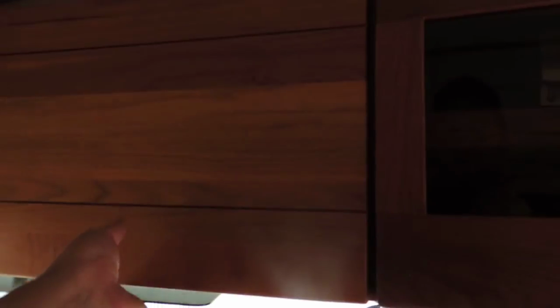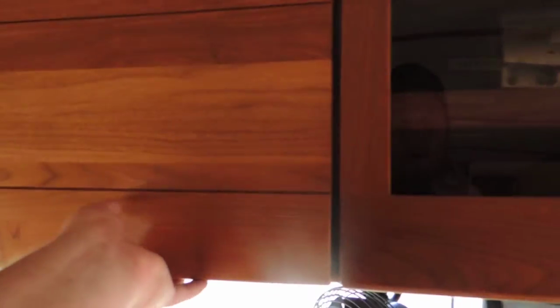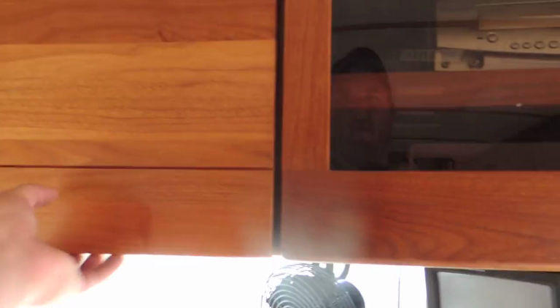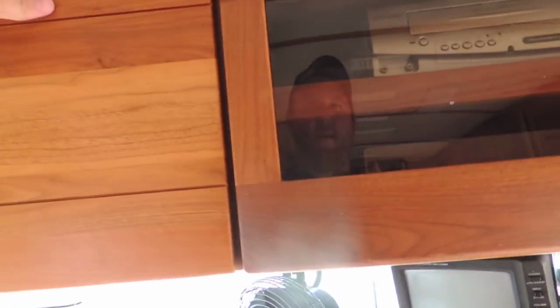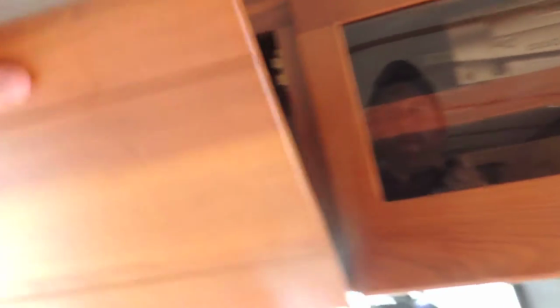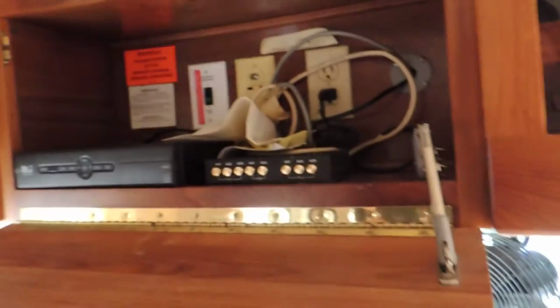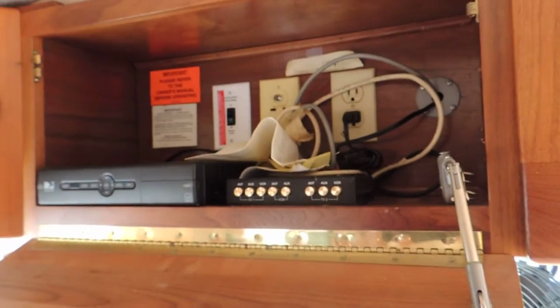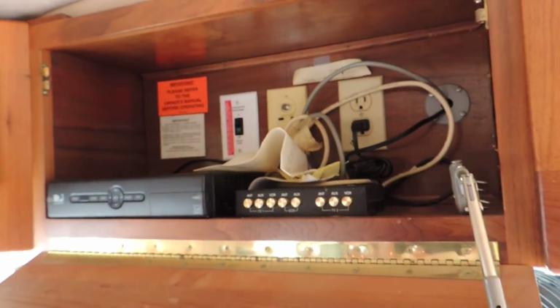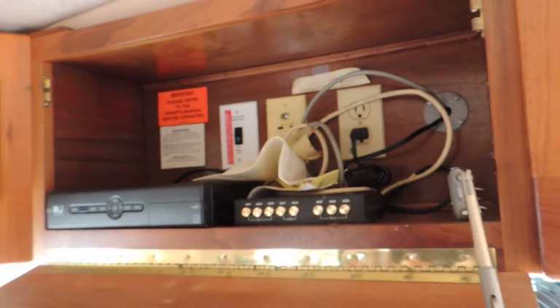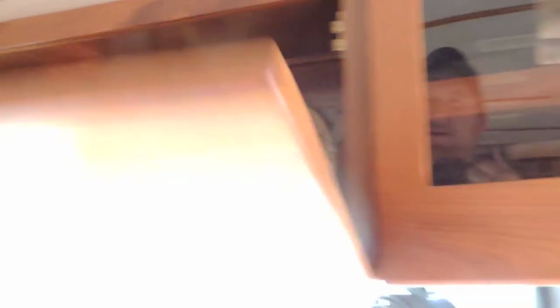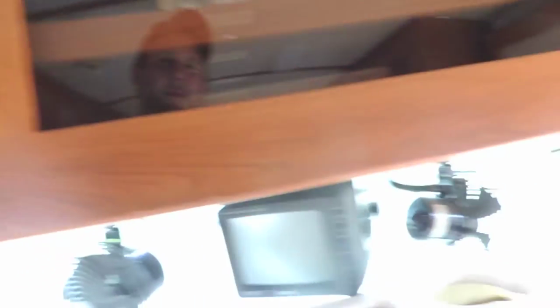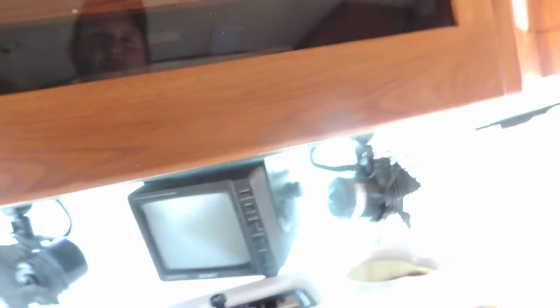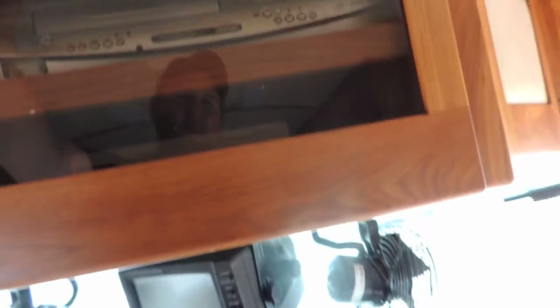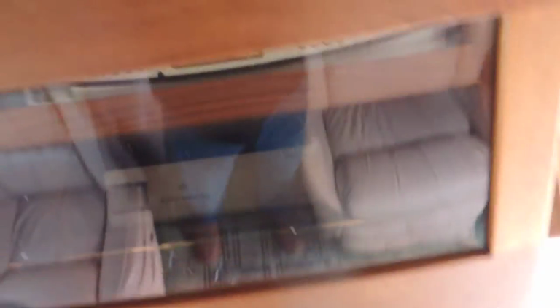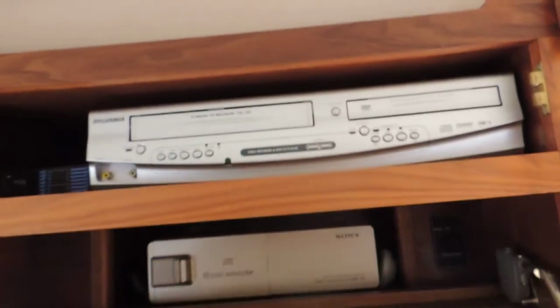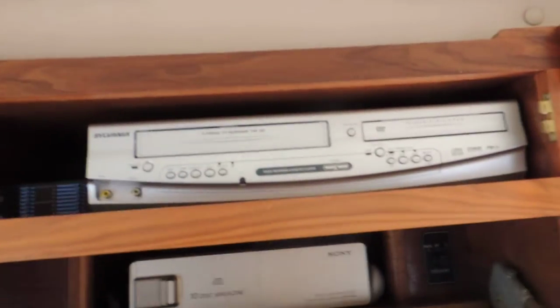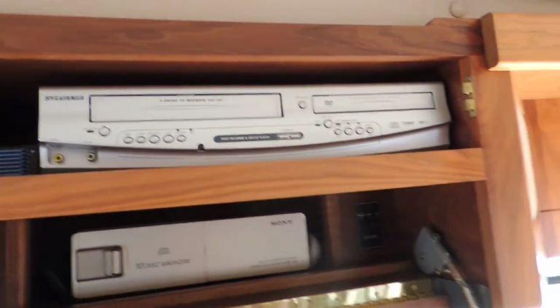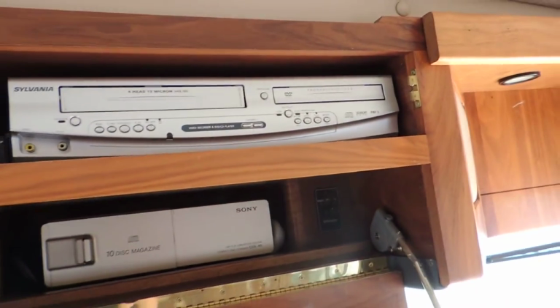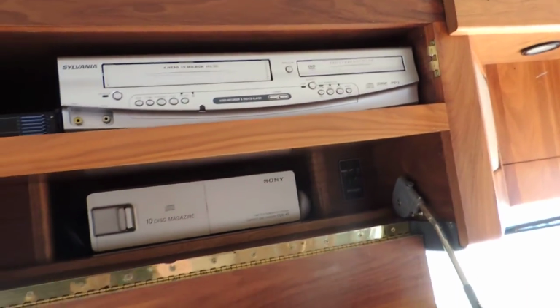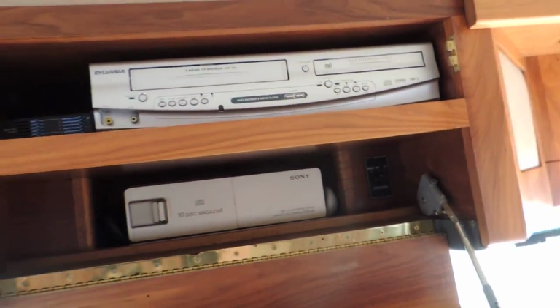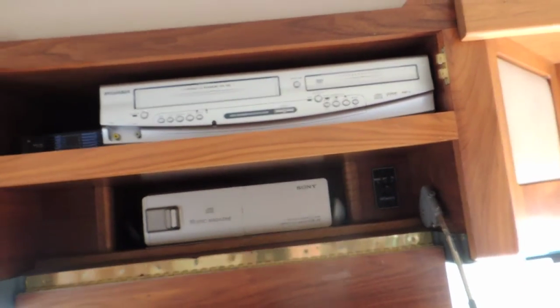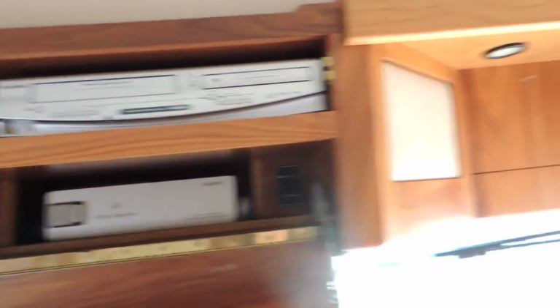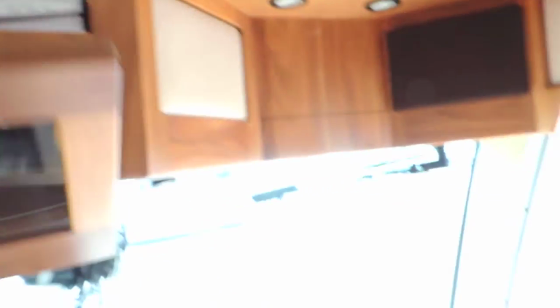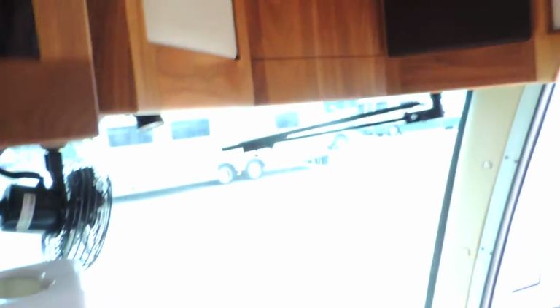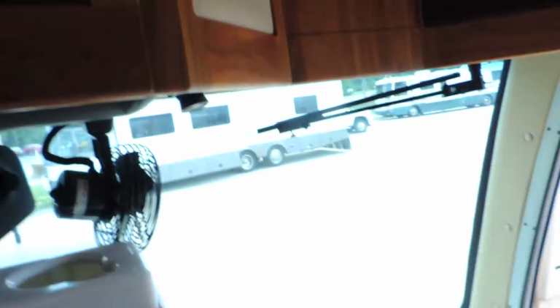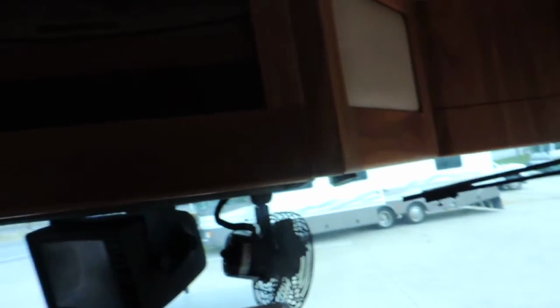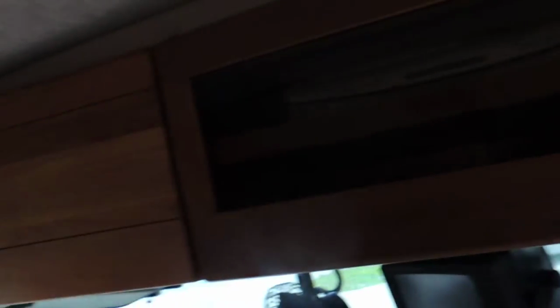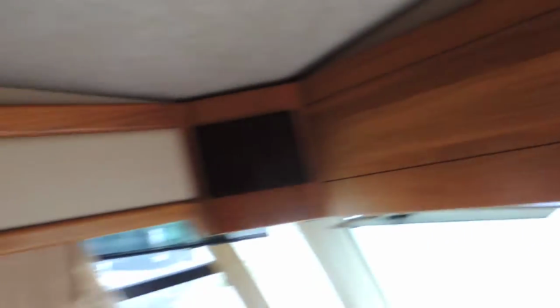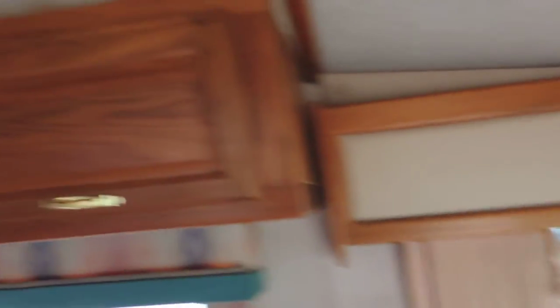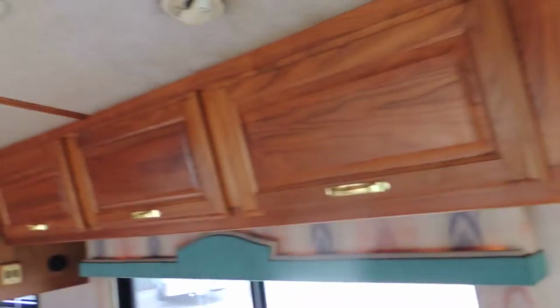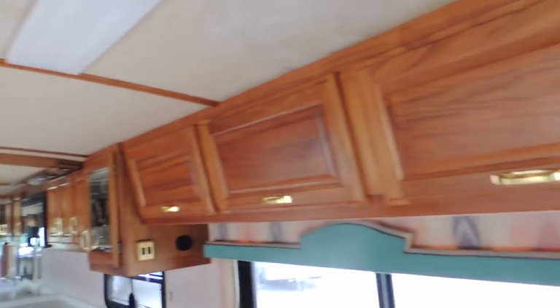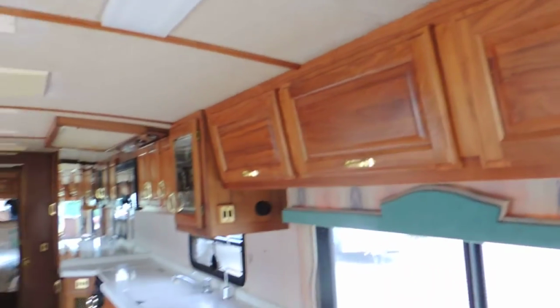Up in the overhead cabinets there's a DirecTV box, a VCR/DVD, and a six-disc CD changer. All the woodwork in this unit is hardwood — it's really beautiful.